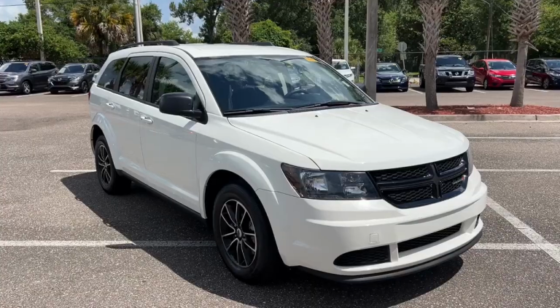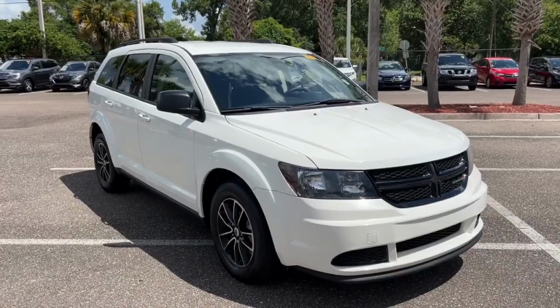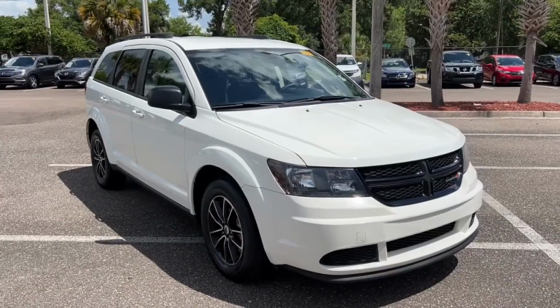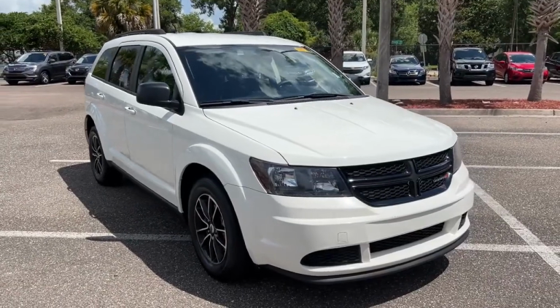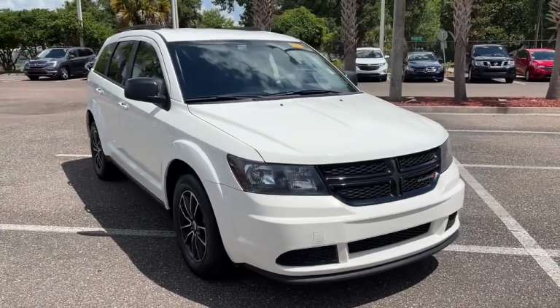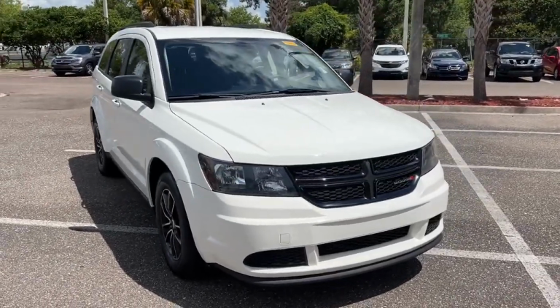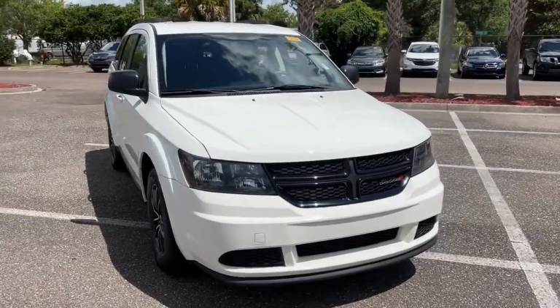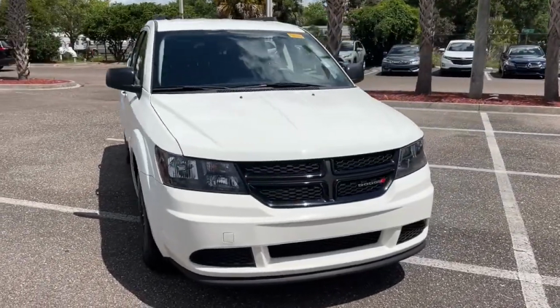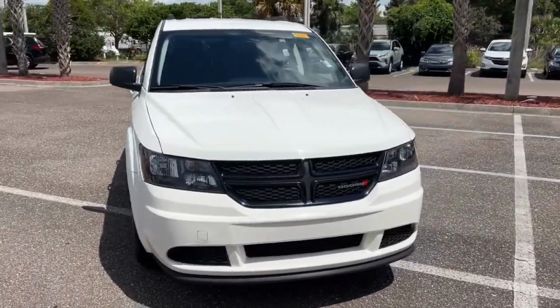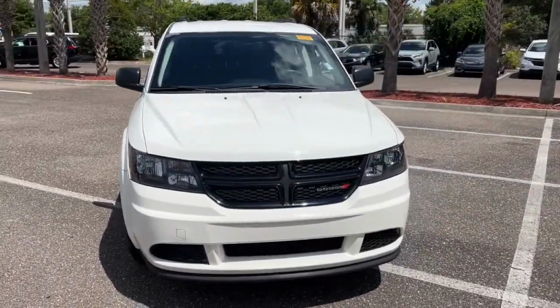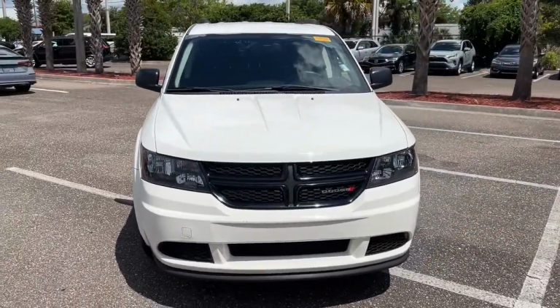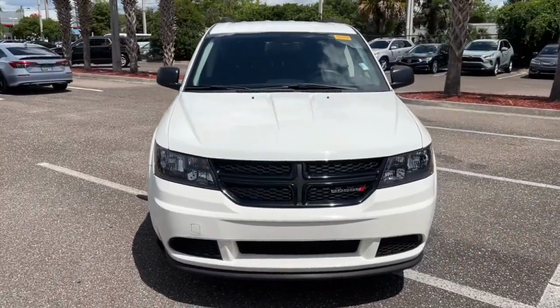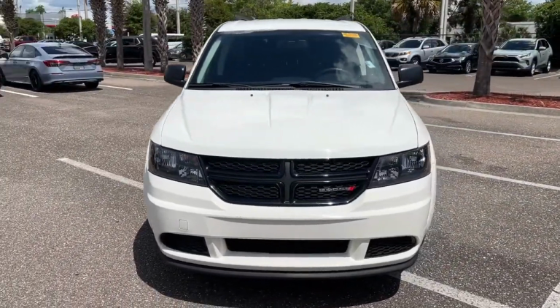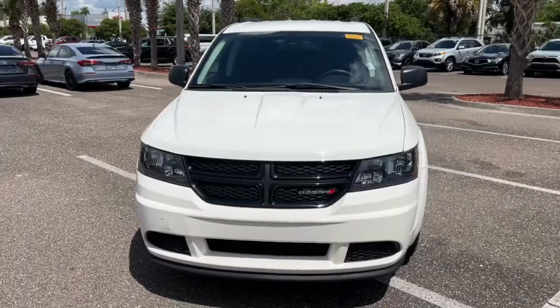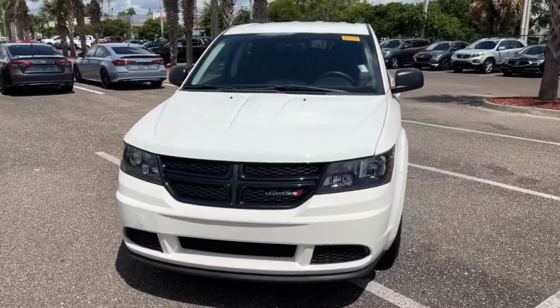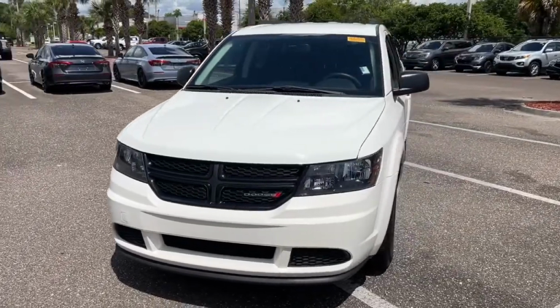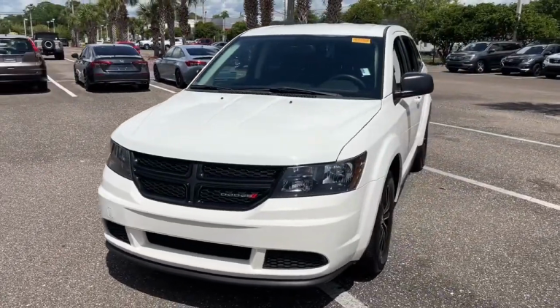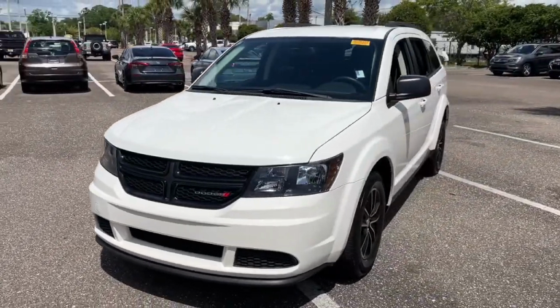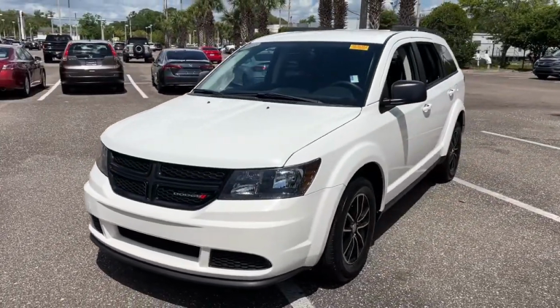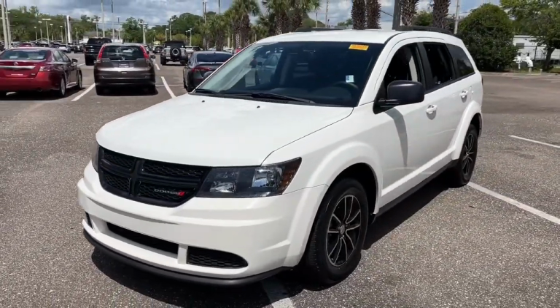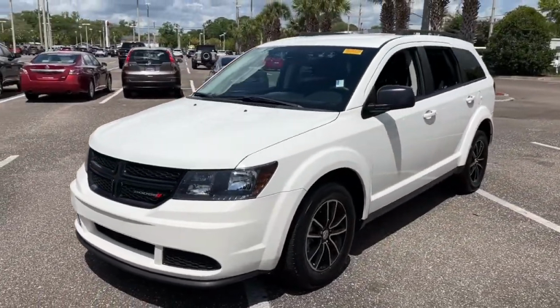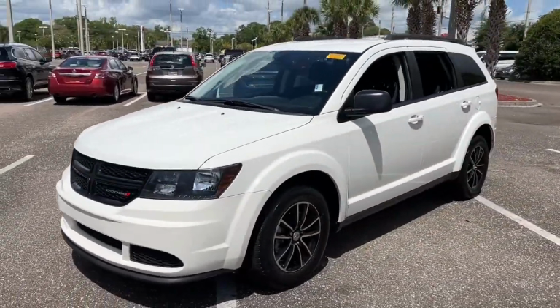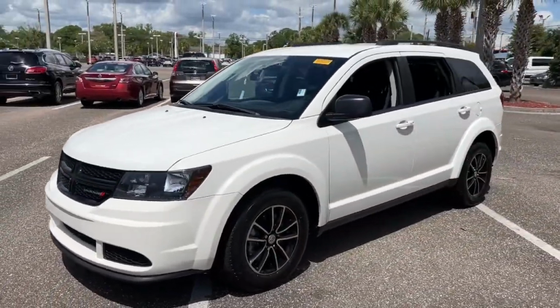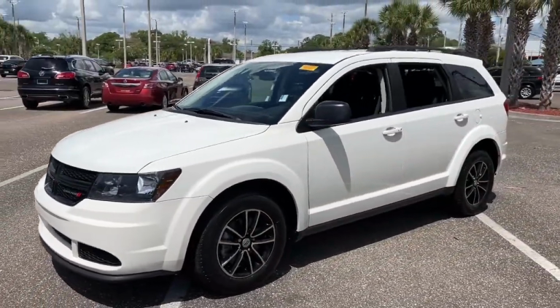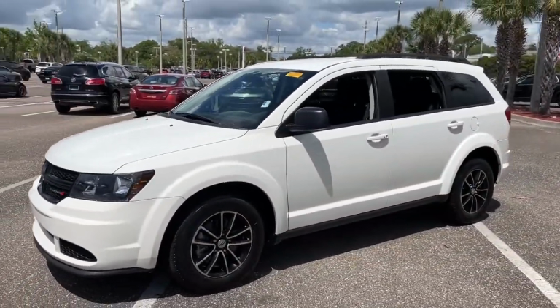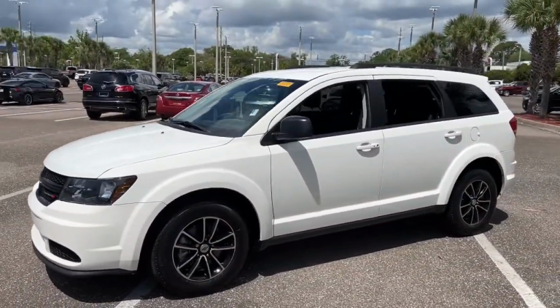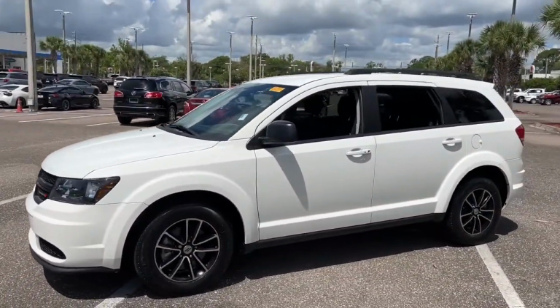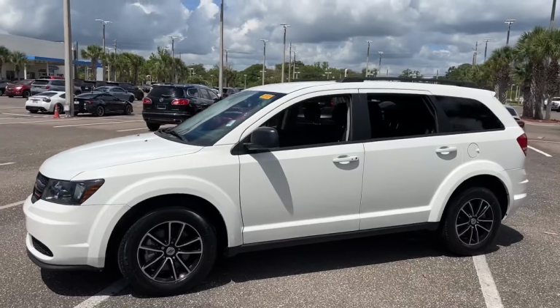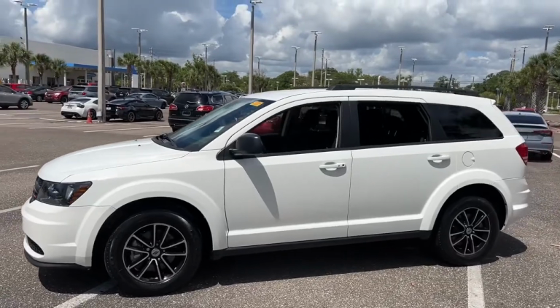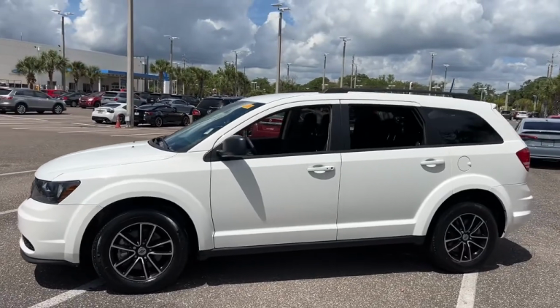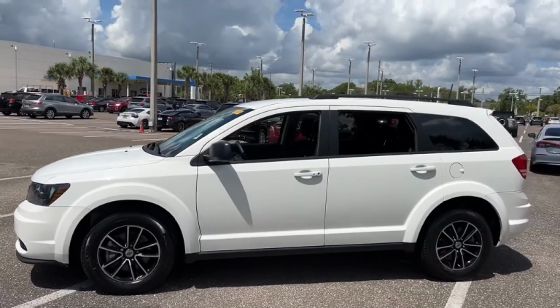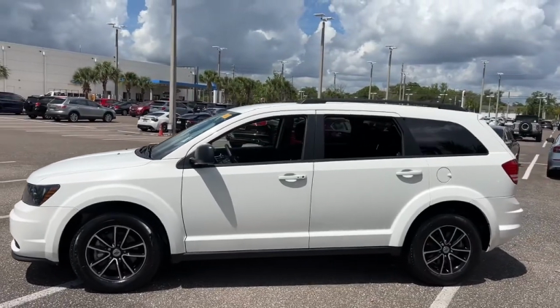Picture yourself in the 2018 Dodge Journey. With less than 10,000 miles on the odometer, this vehicle provides excellent value. Answer the call to drive boldly into the future.